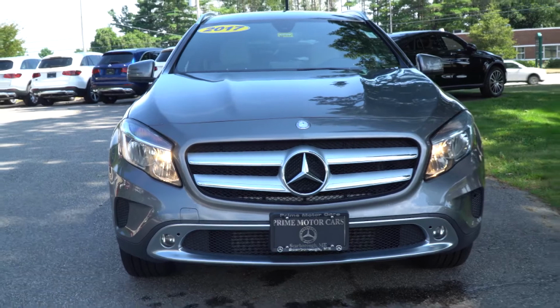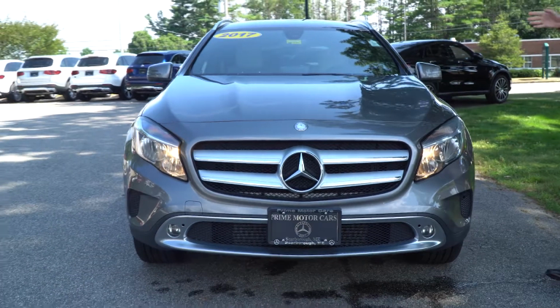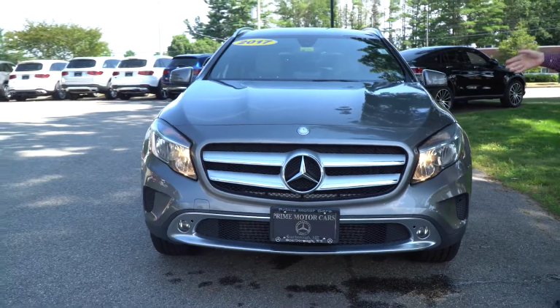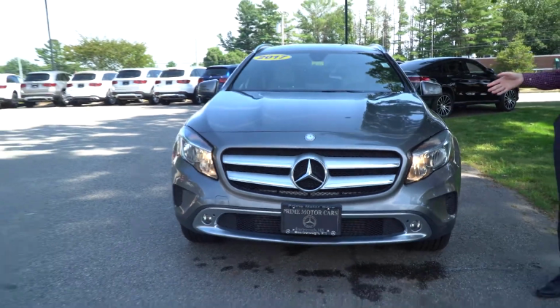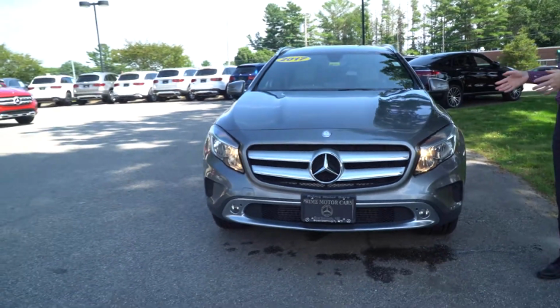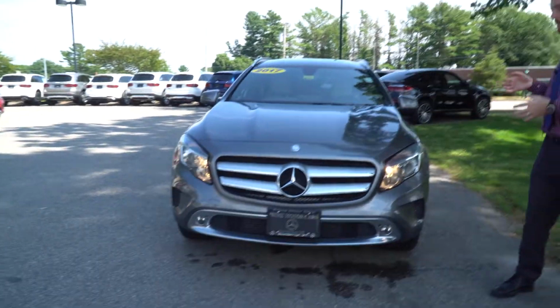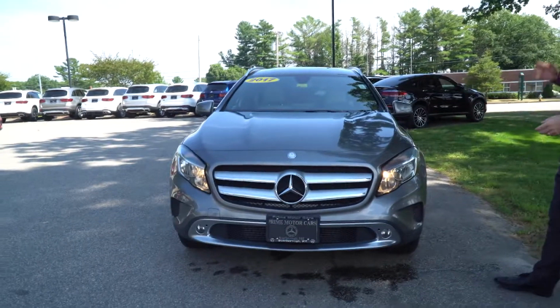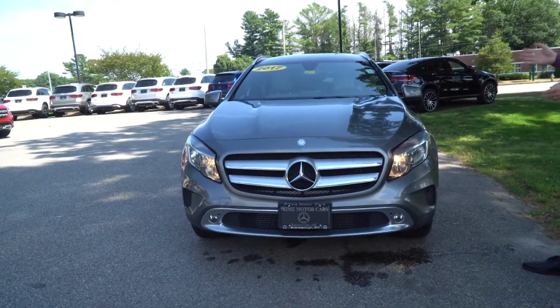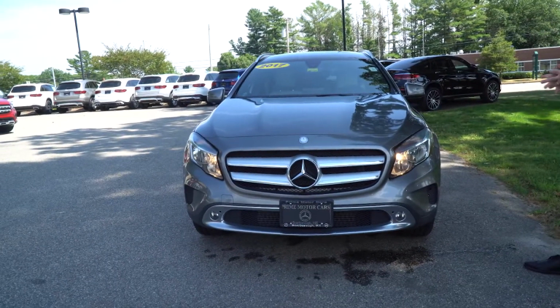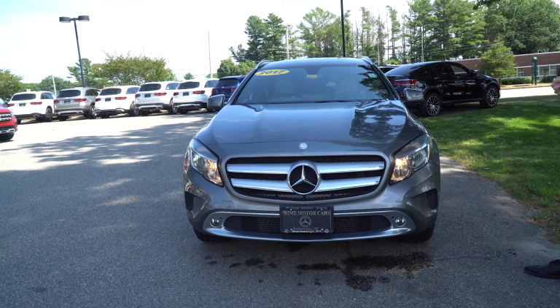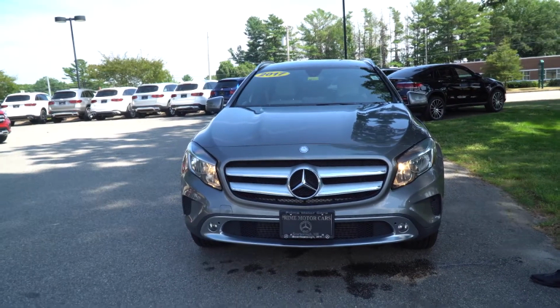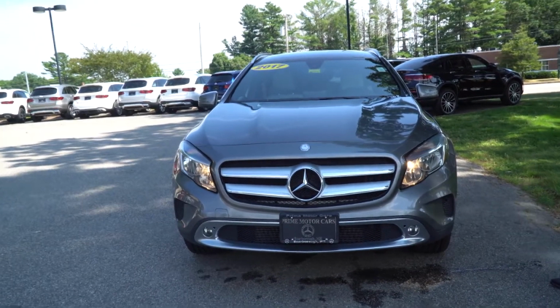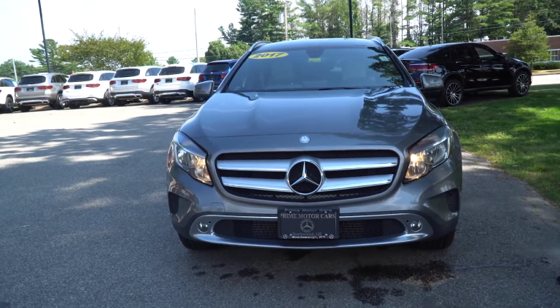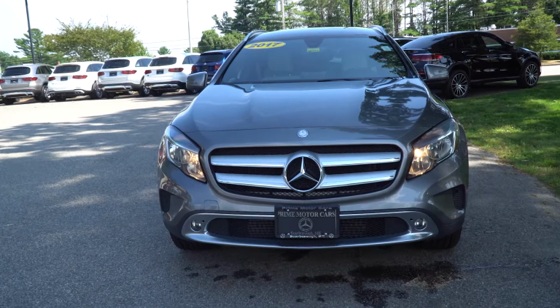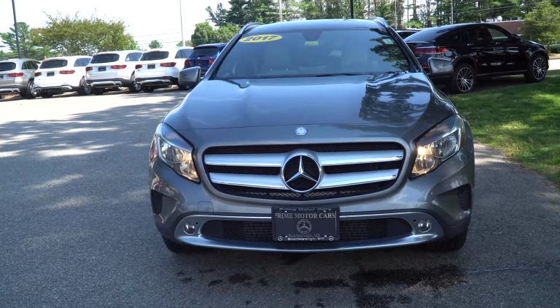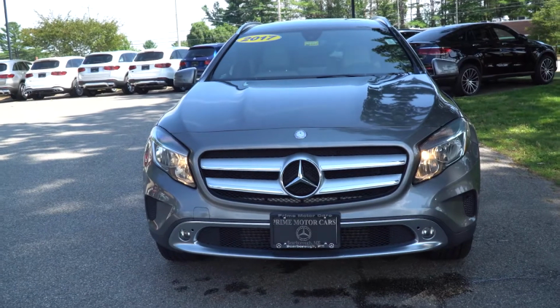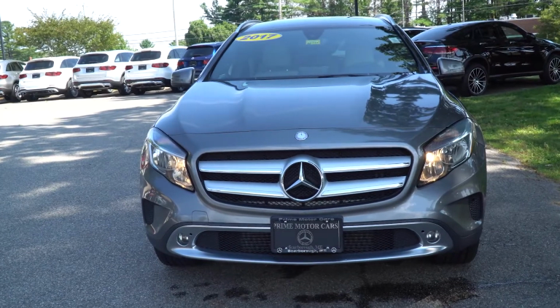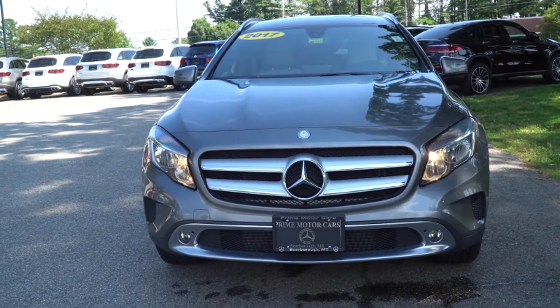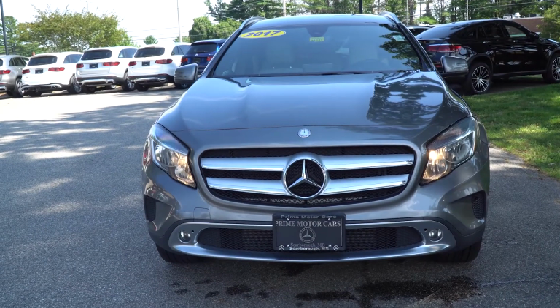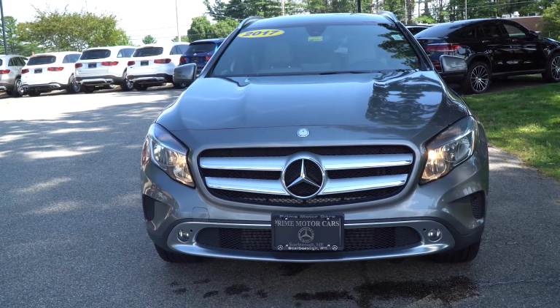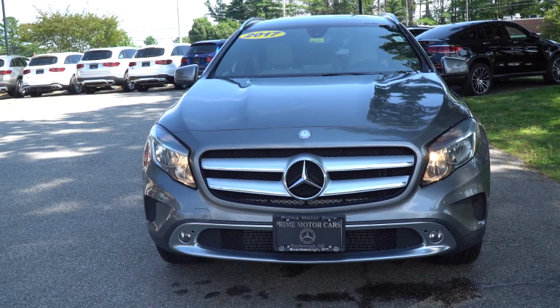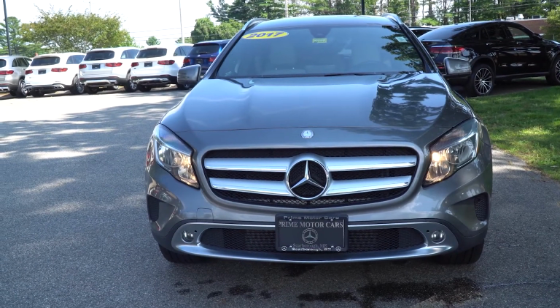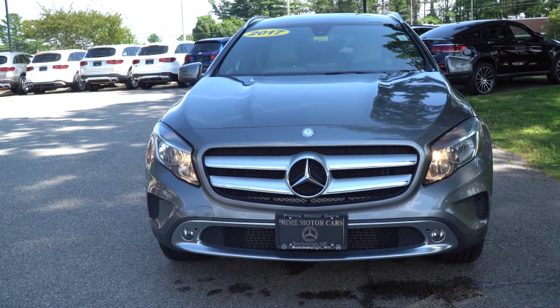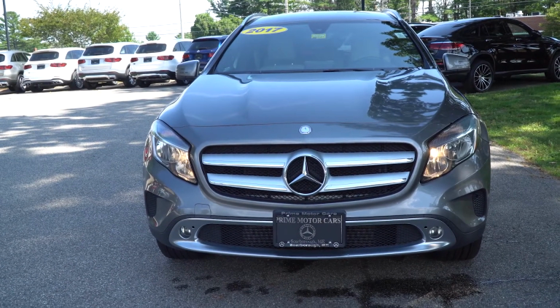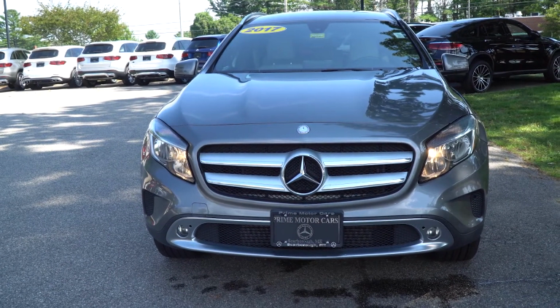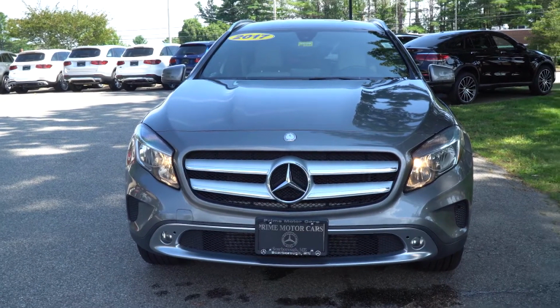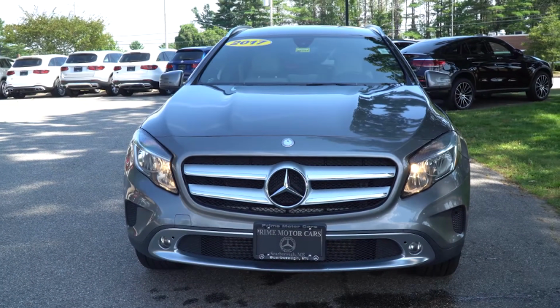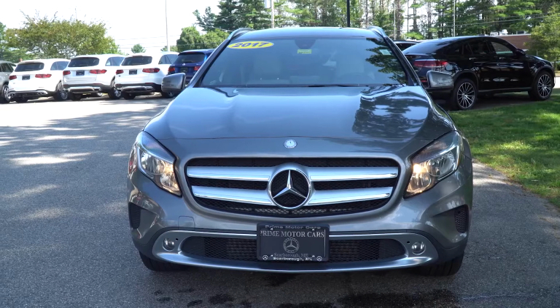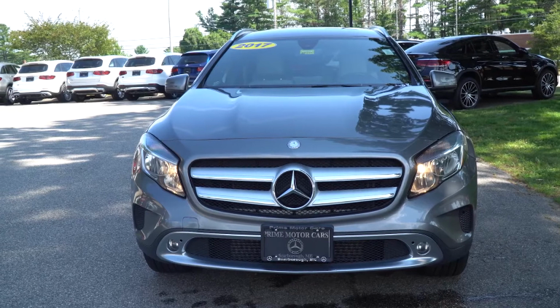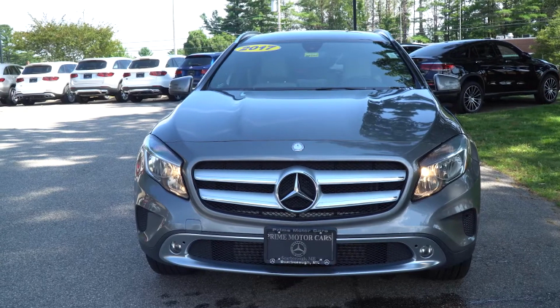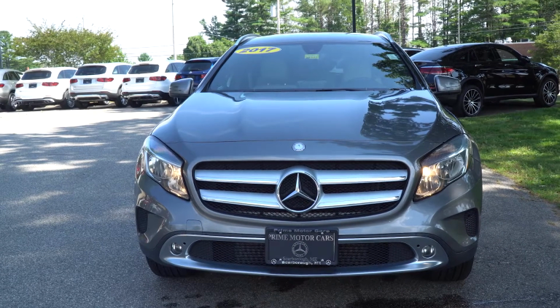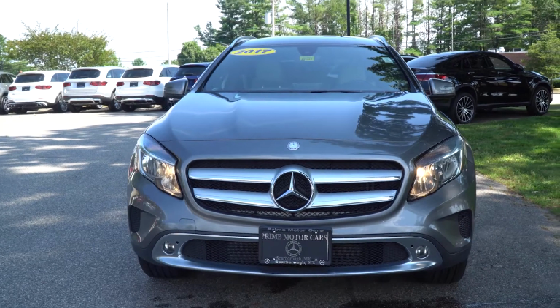It's a GLA 250 4Matic — 4Matic is Mercedes-Benz's version of all-wheel drive. Just shy of 30,000 miles on this, one owner, clean Carfax, no accidents, no damage, nothing.